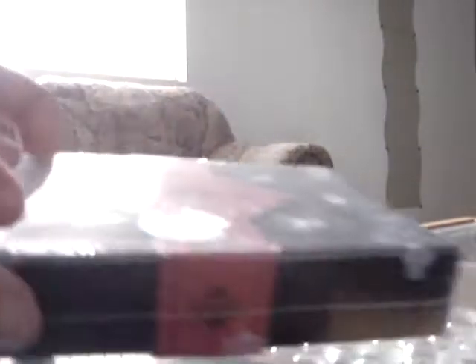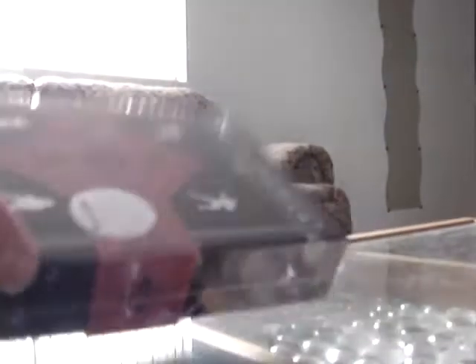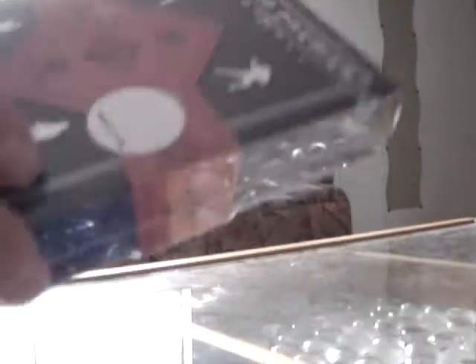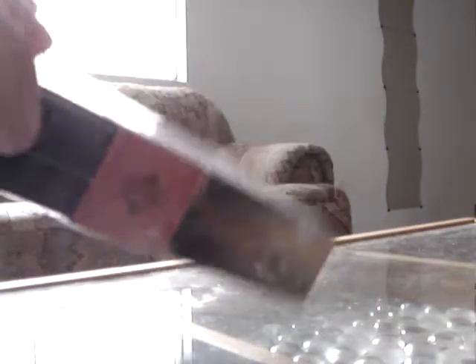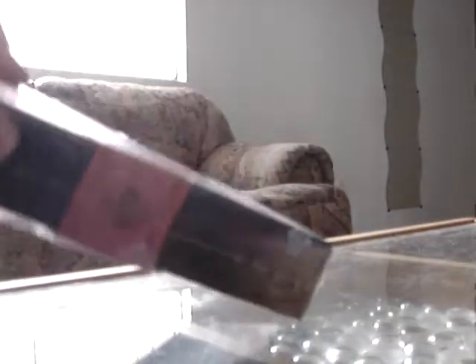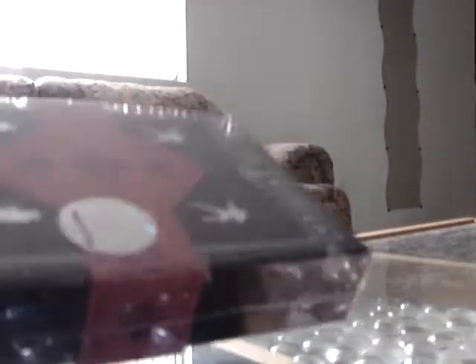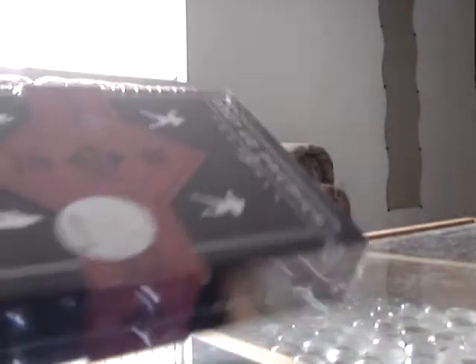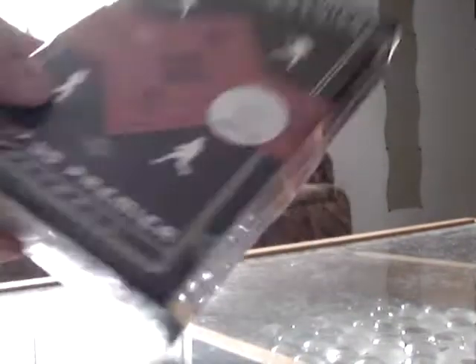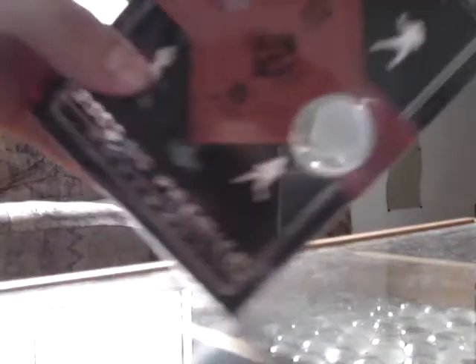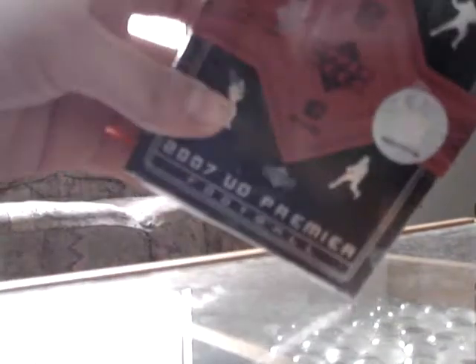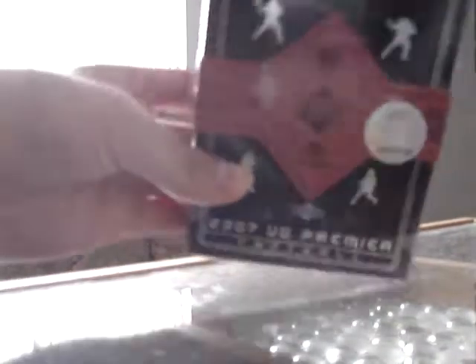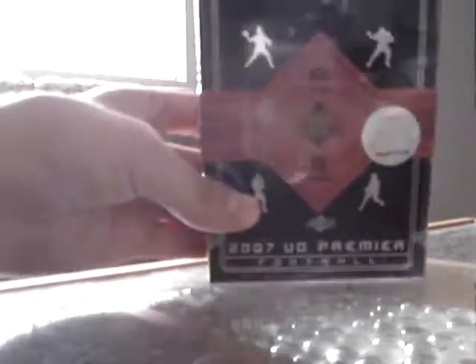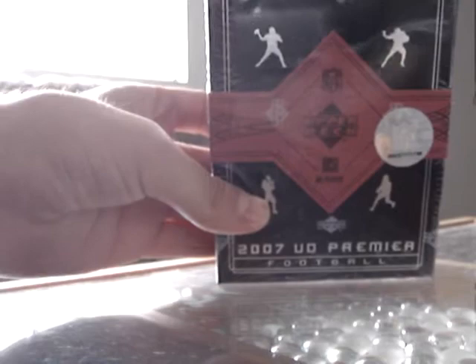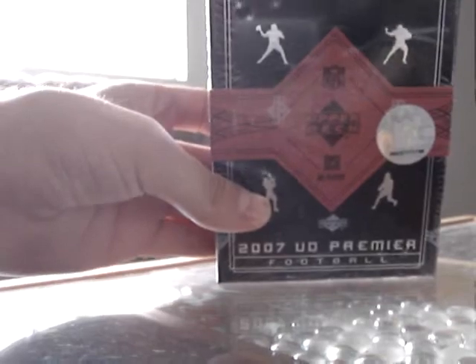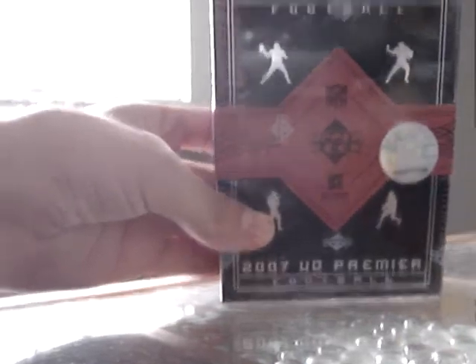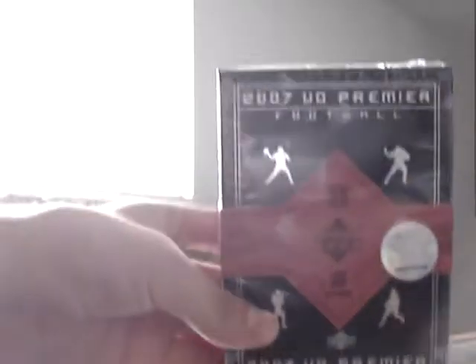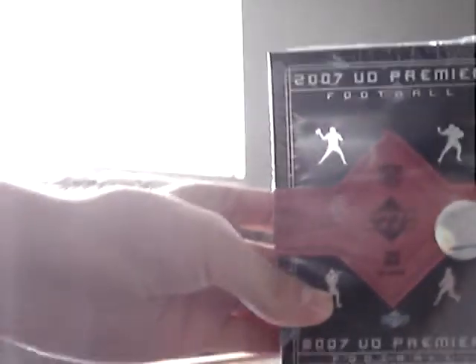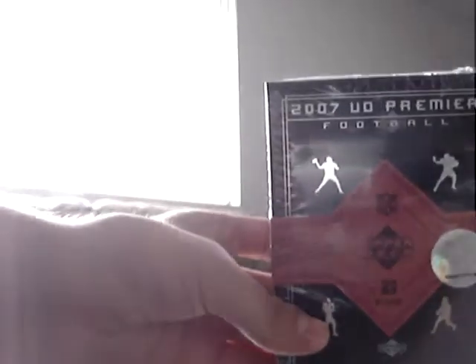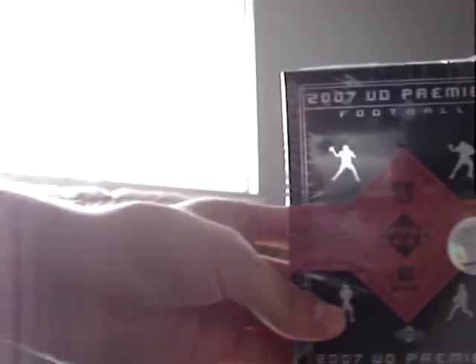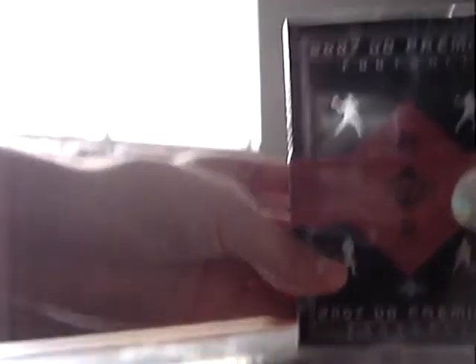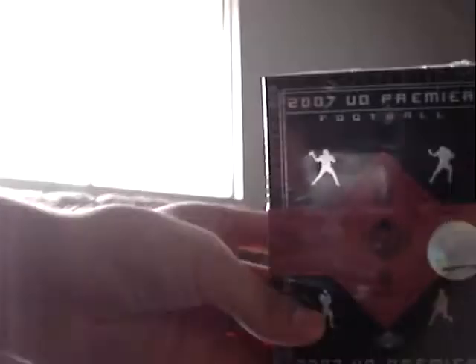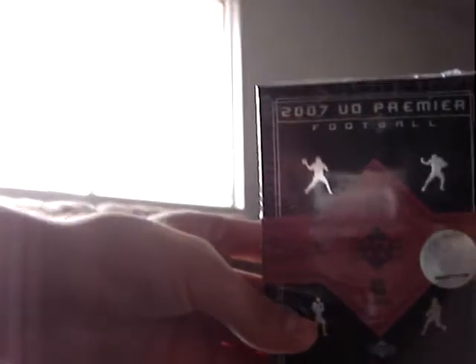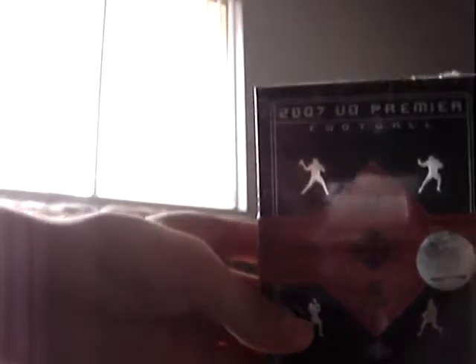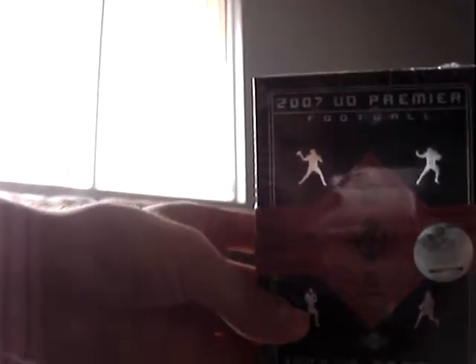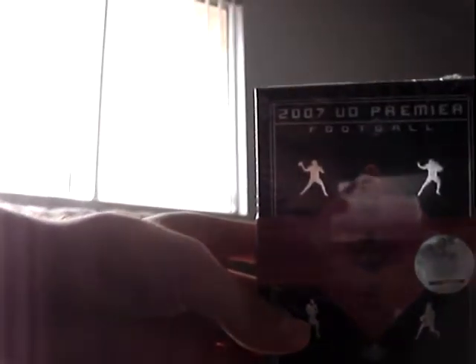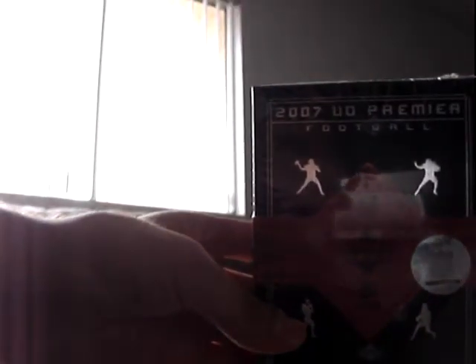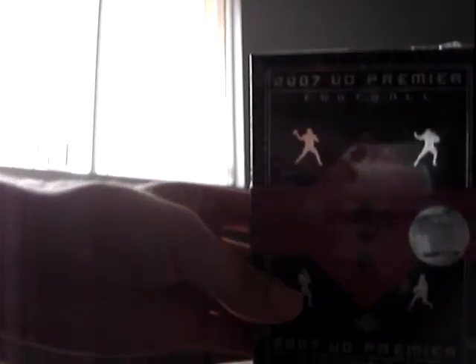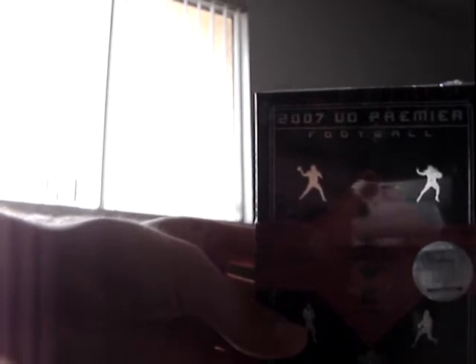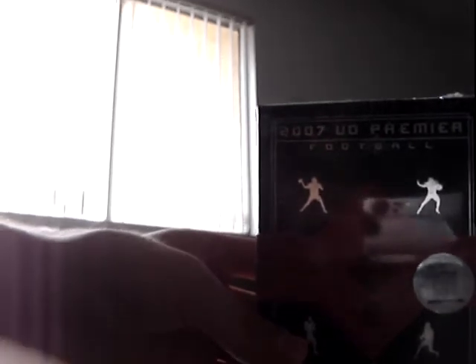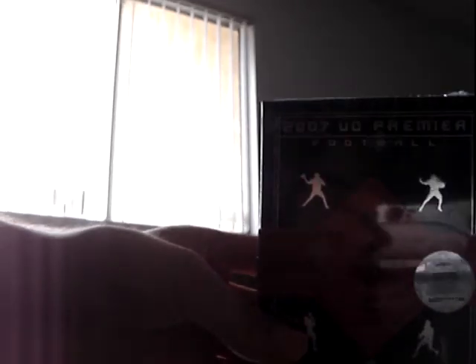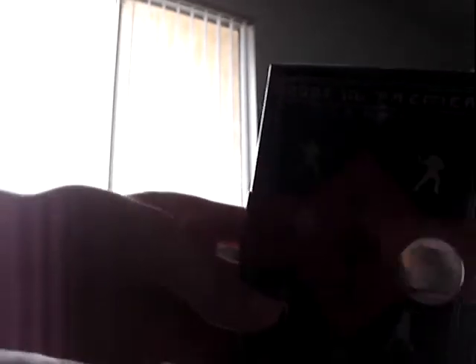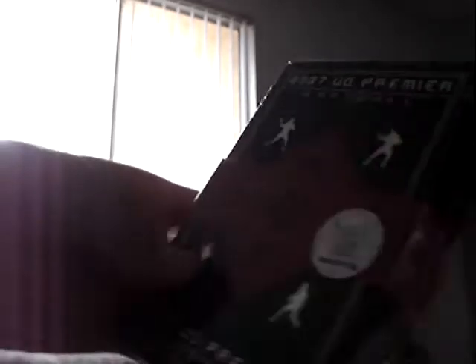How's it going everybody? This is Cisco. I'm going to be doing a box break today of Upper Deck Premiere 2007 football. This is my first box break that I'm putting on YouTube, so hopefully you enjoy and good luck to me.